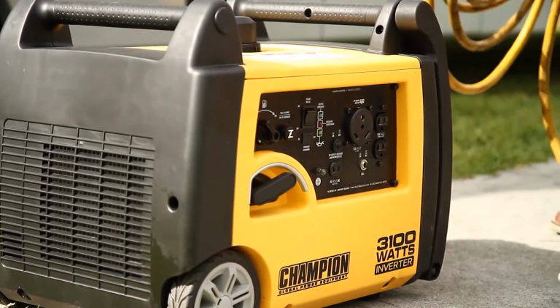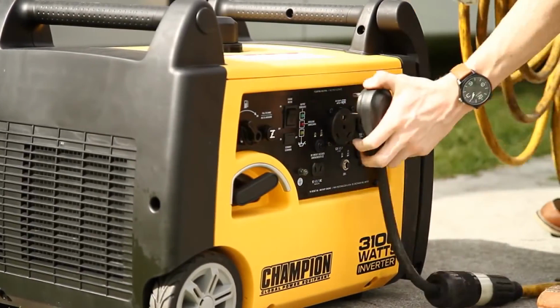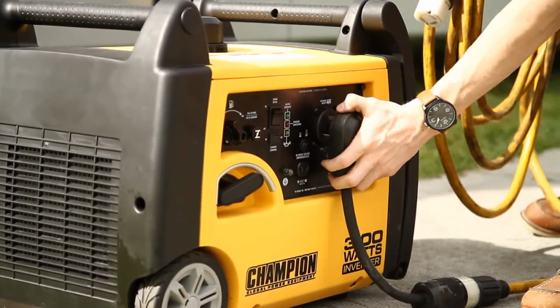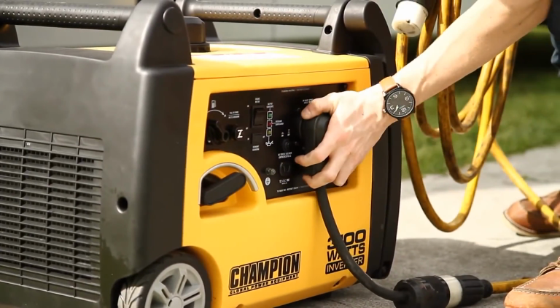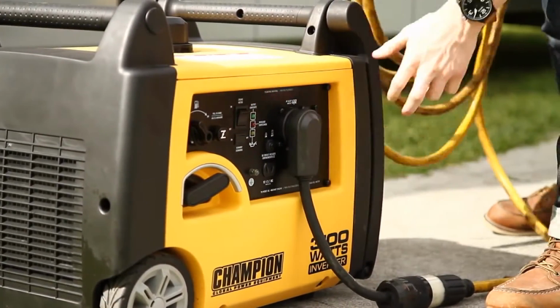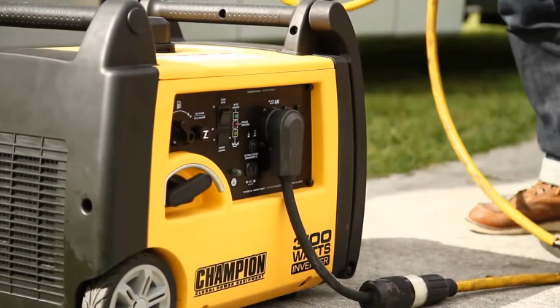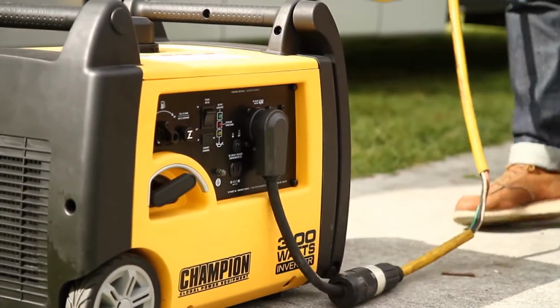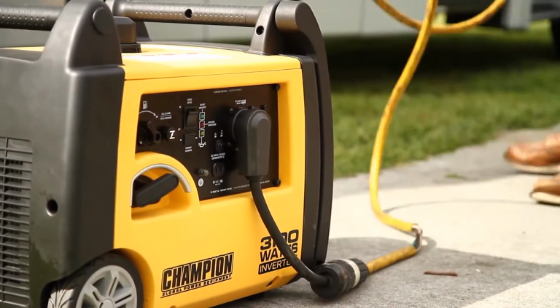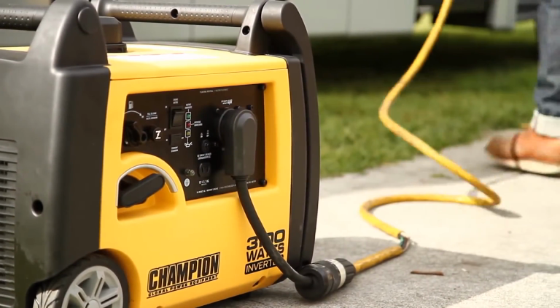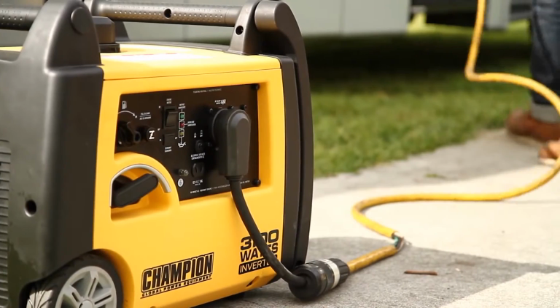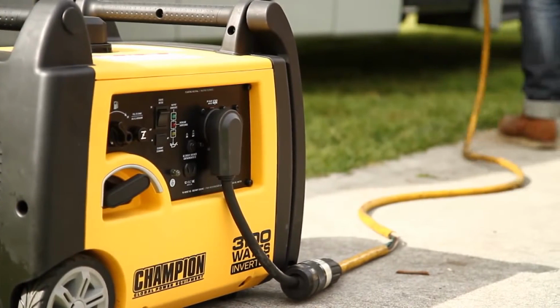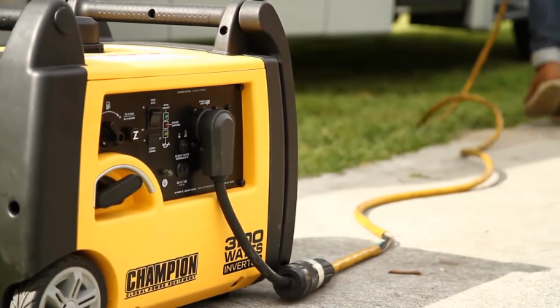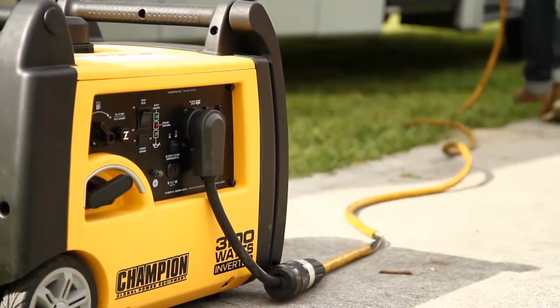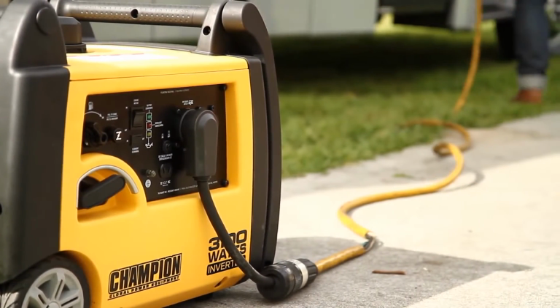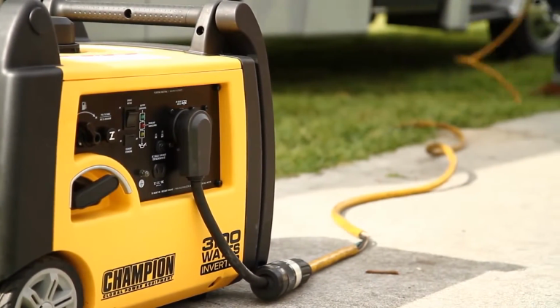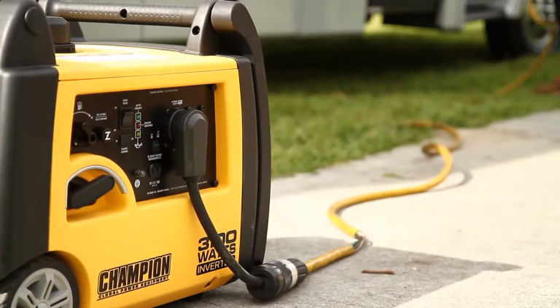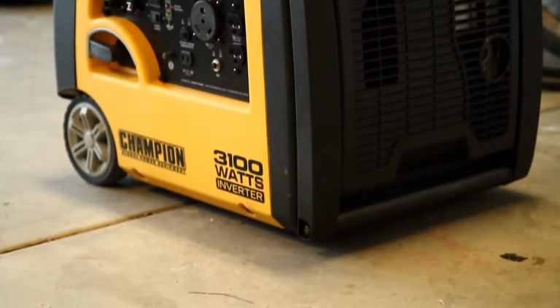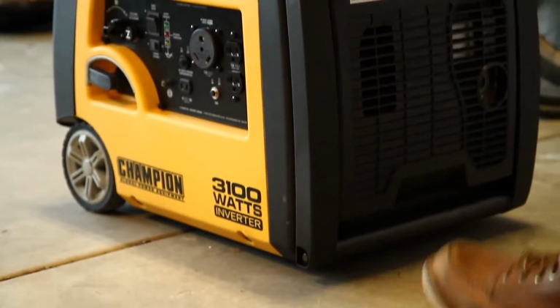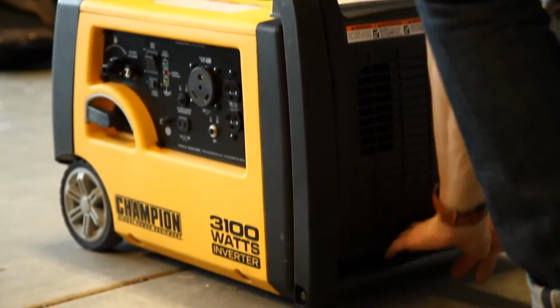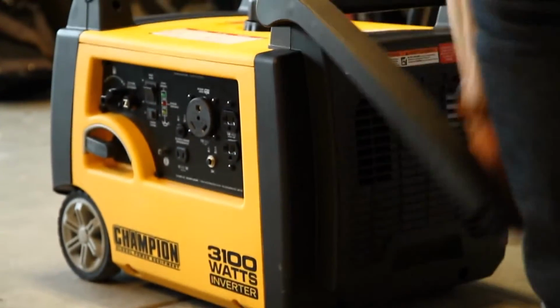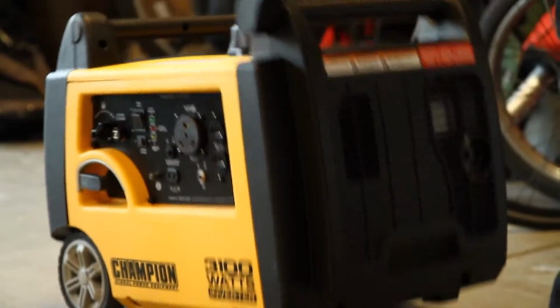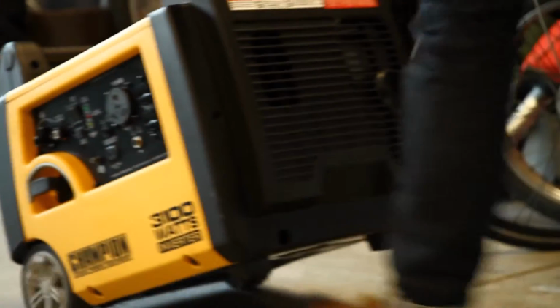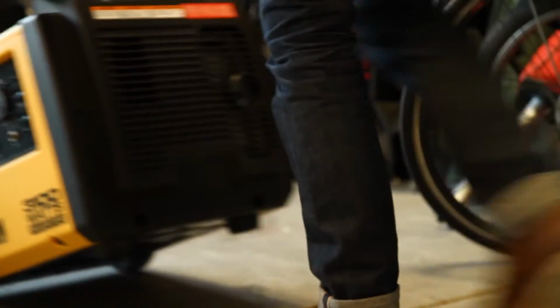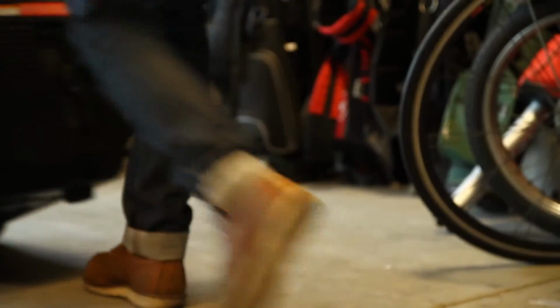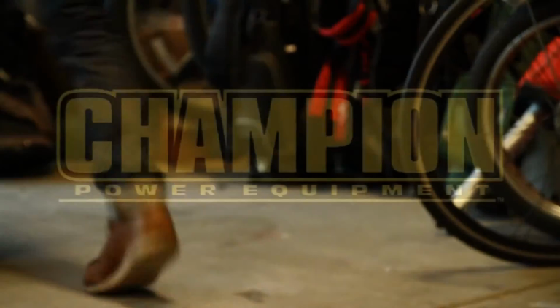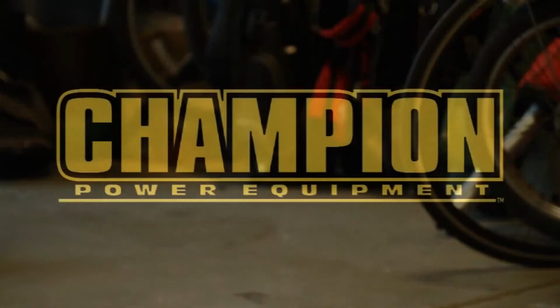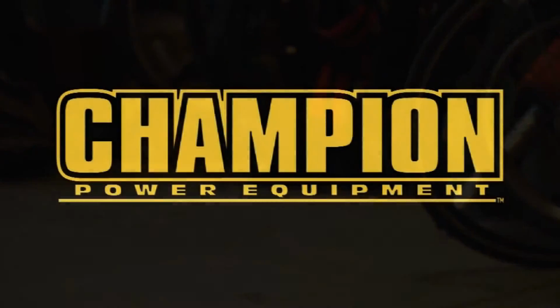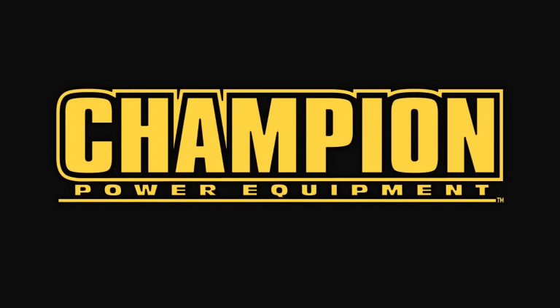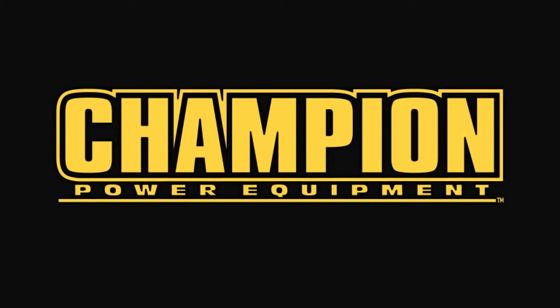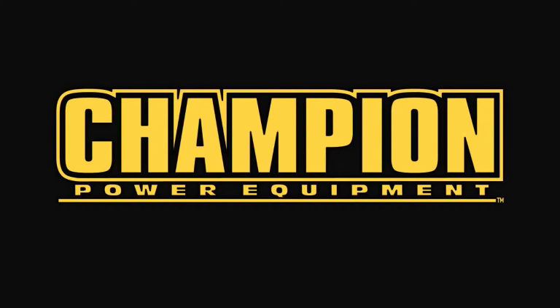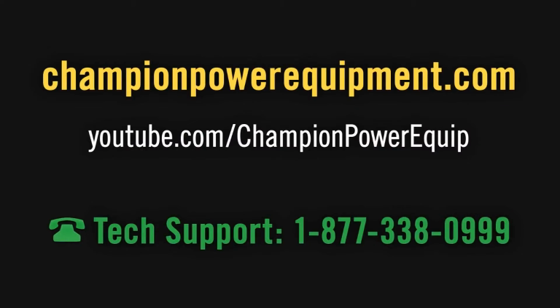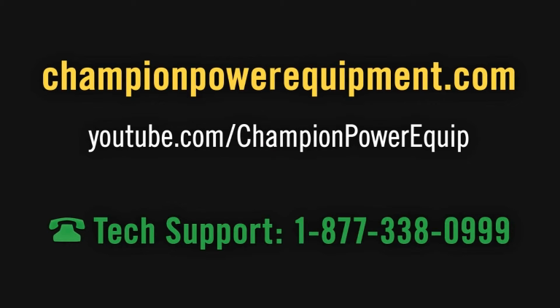The inverter's 120 volt RV plug makes it easy to provide long-lasting power straight to your RV. Champion's new 3100 watt inverter, your perfect choice for quiet, clean, portable power.